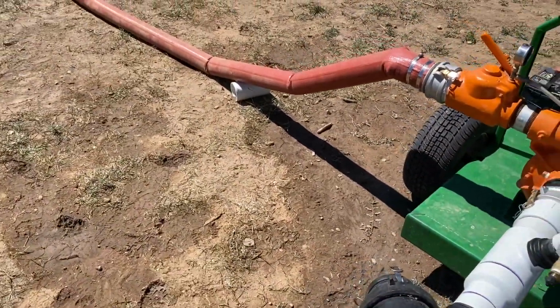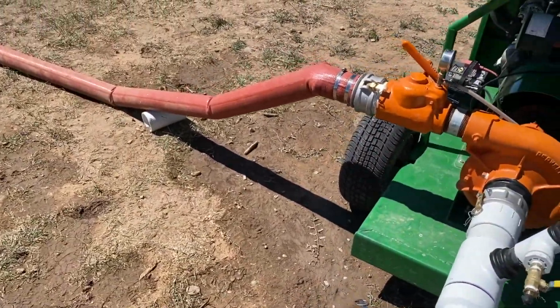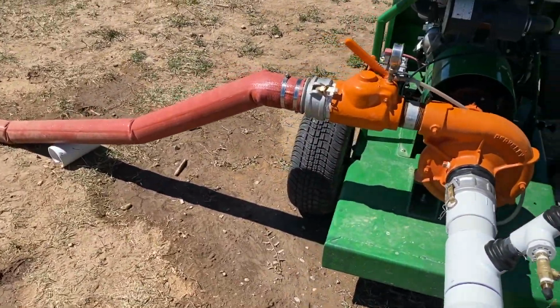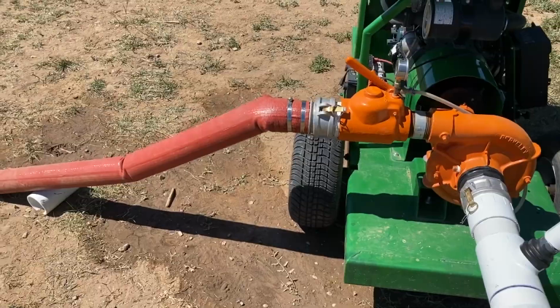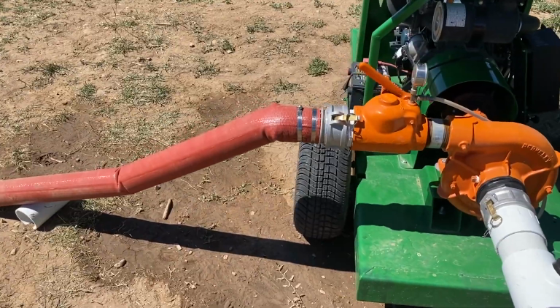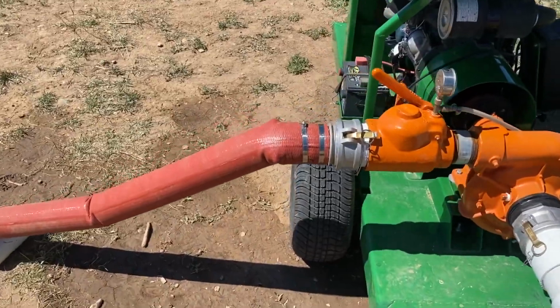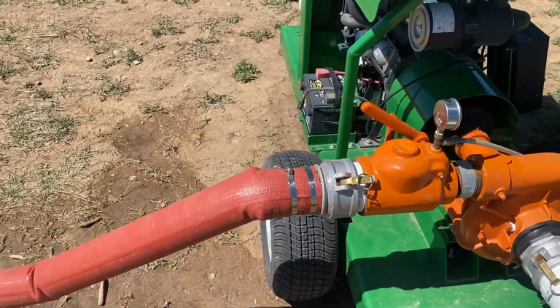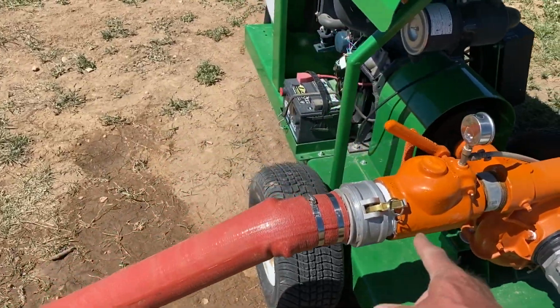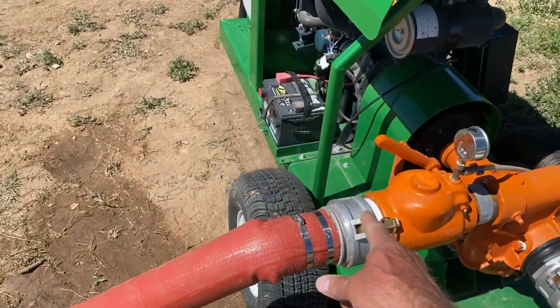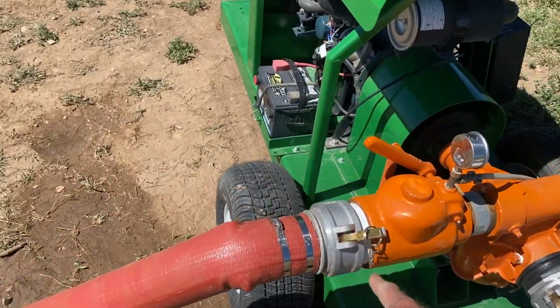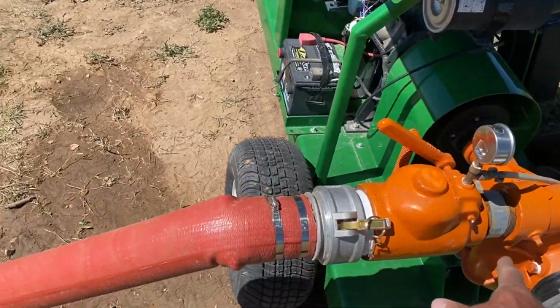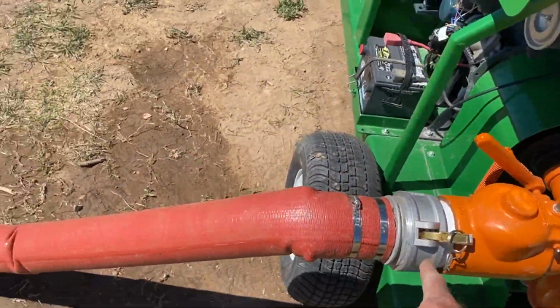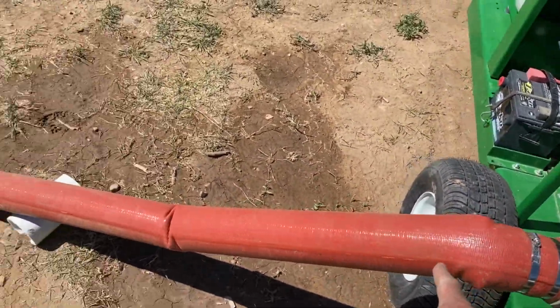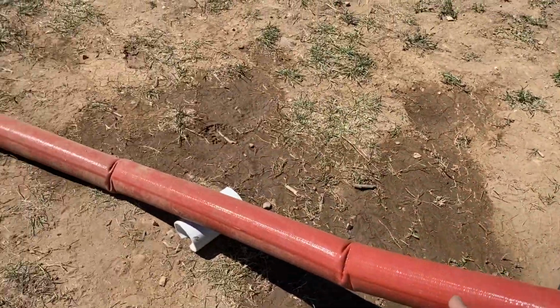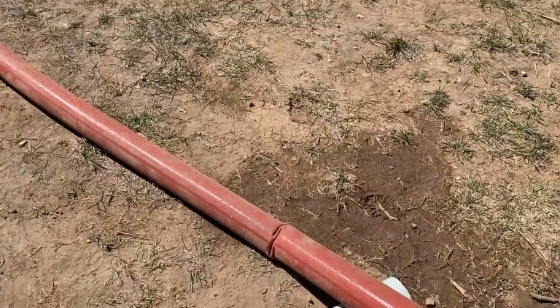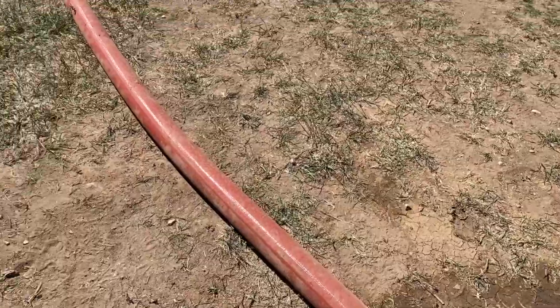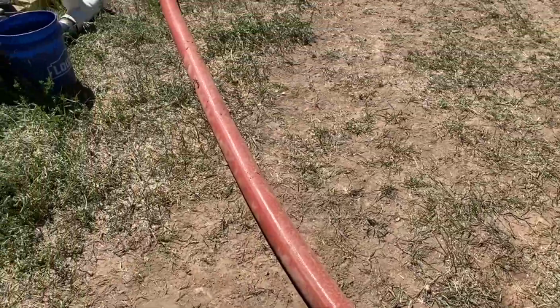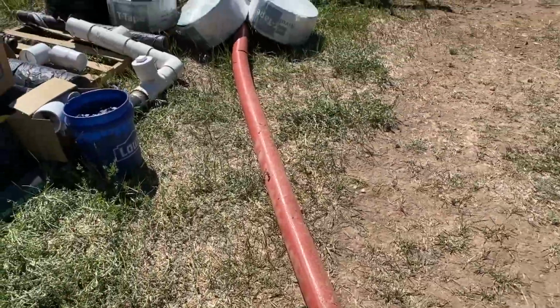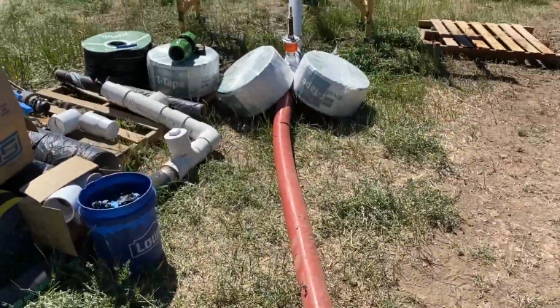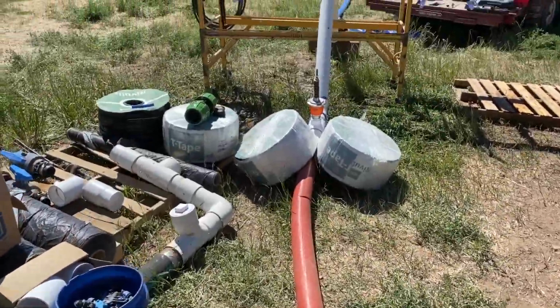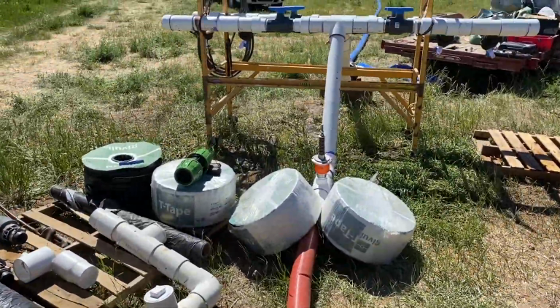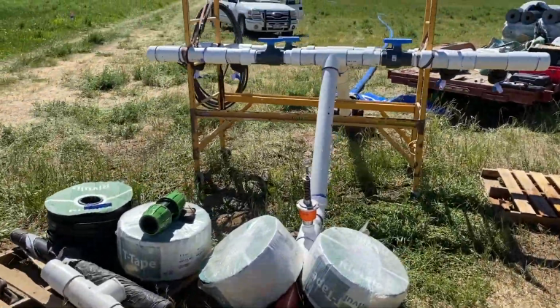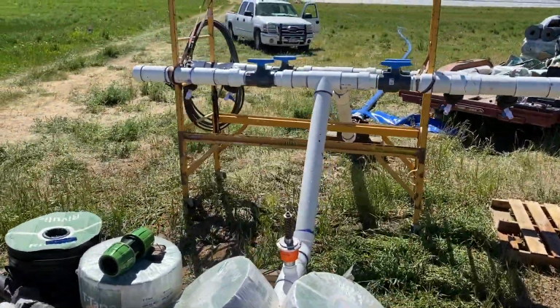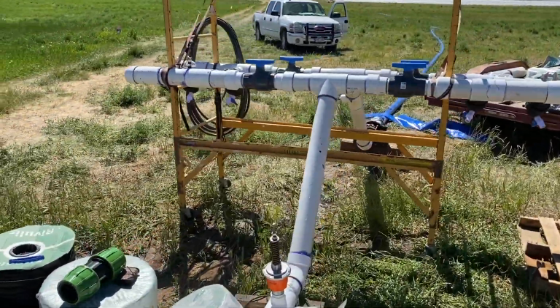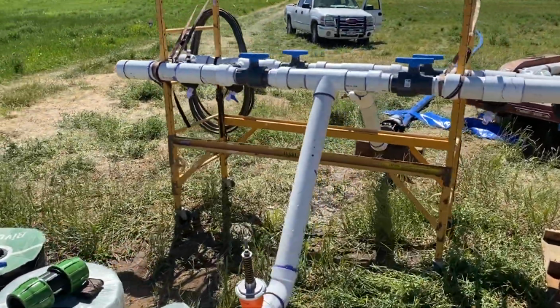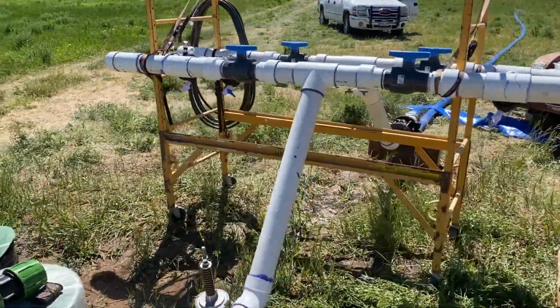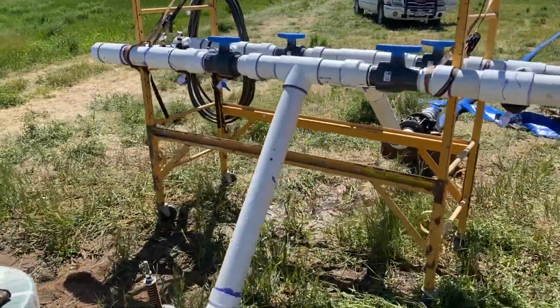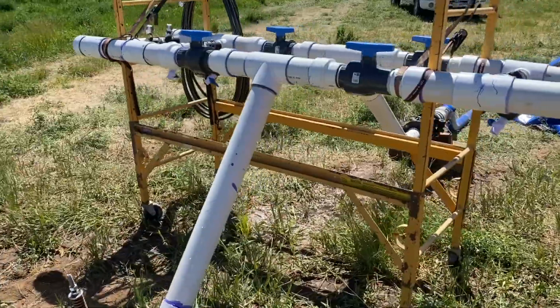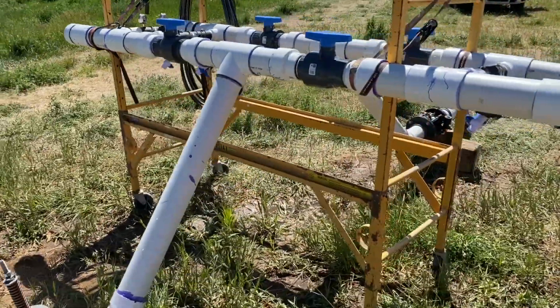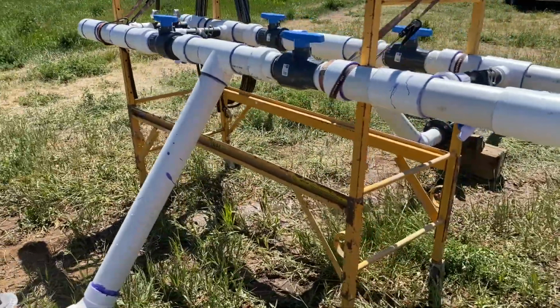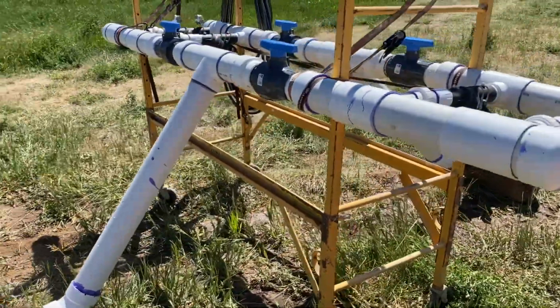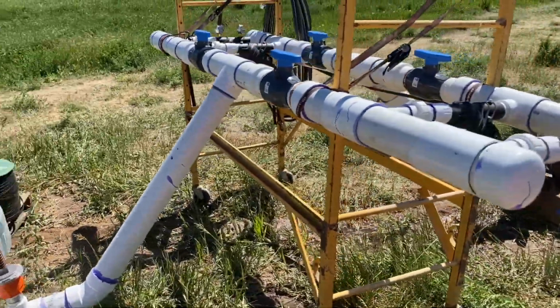Got our outlet going here with the spring-loaded valve, going into the 4-inch lay flat, up into our manifold. We've got a temporary scaffolding — we may build a more permanent structure.